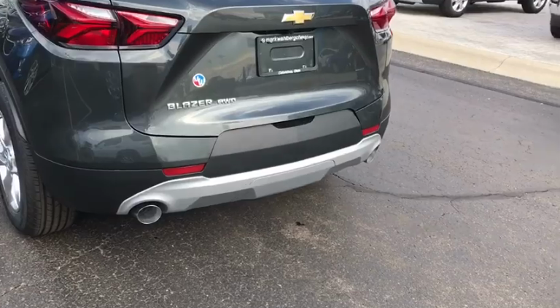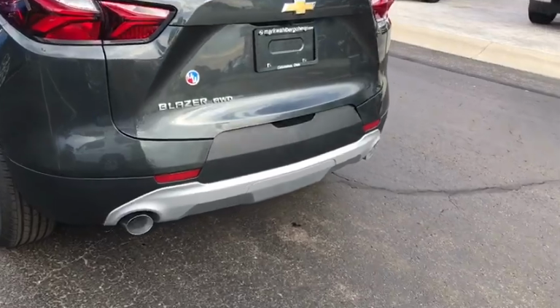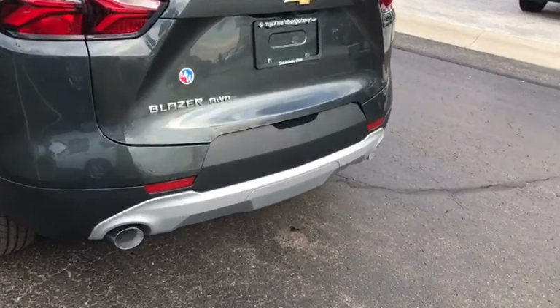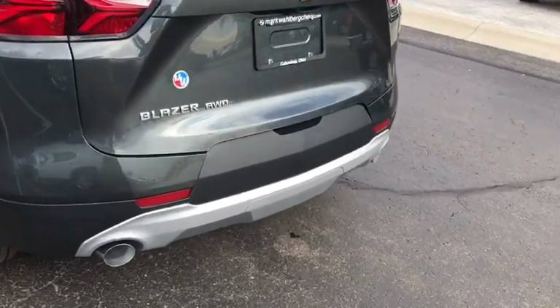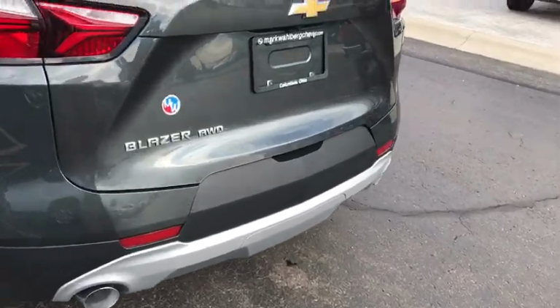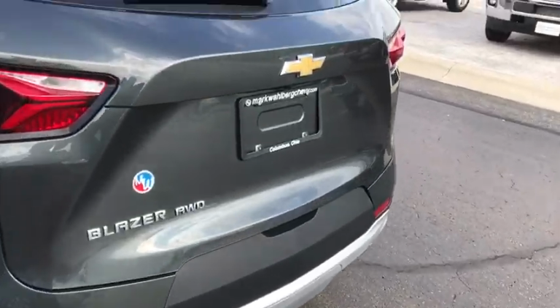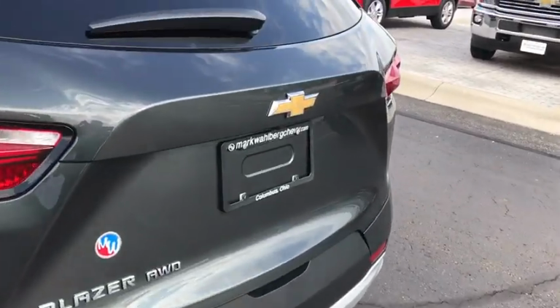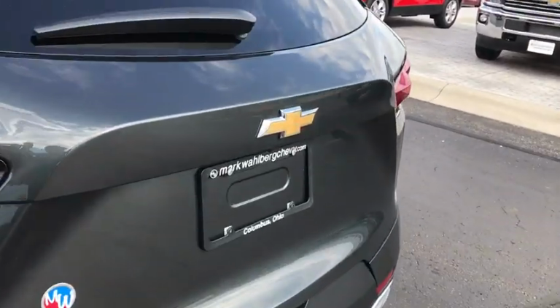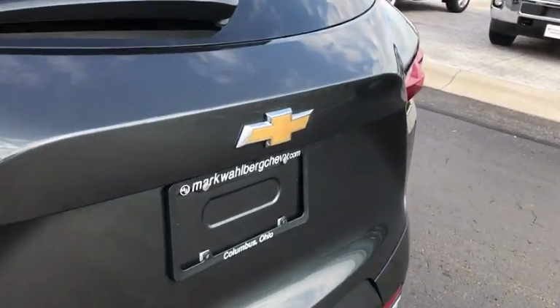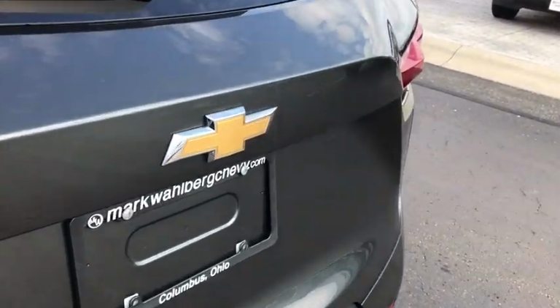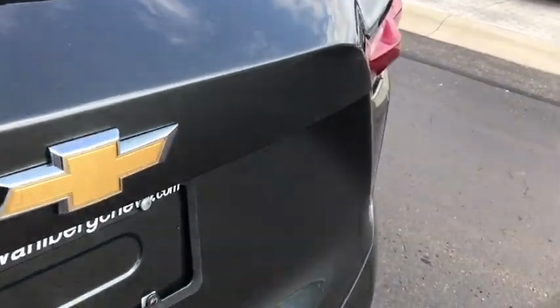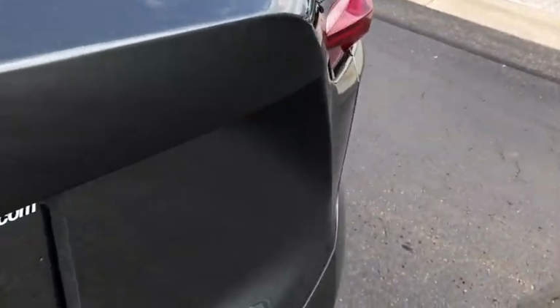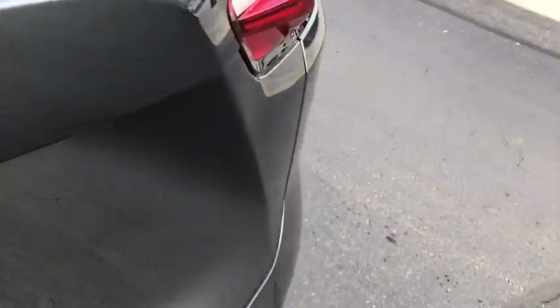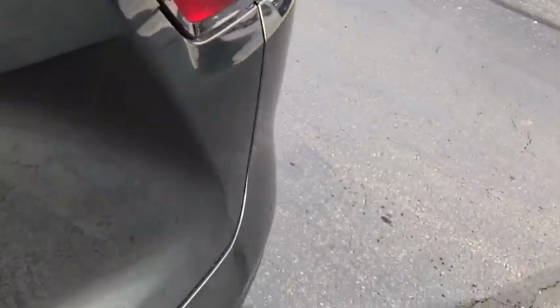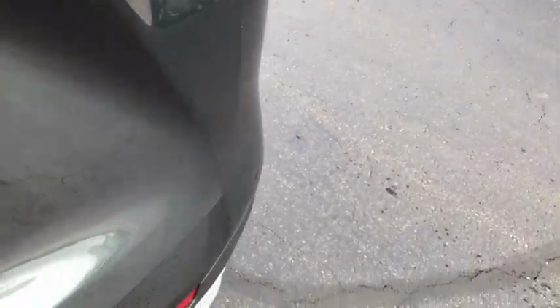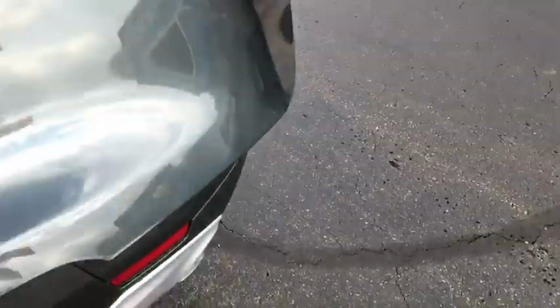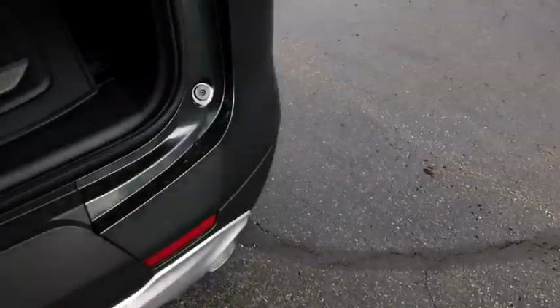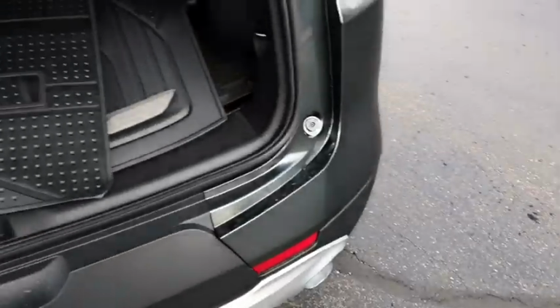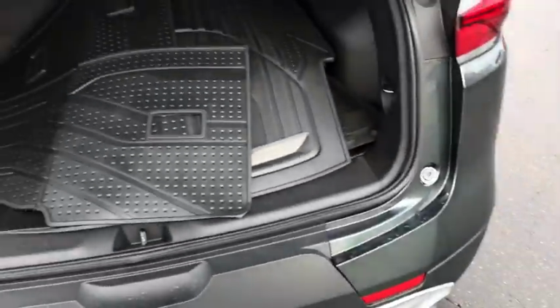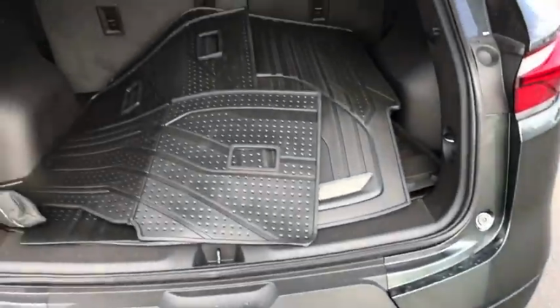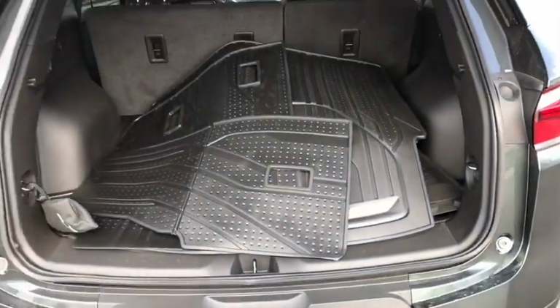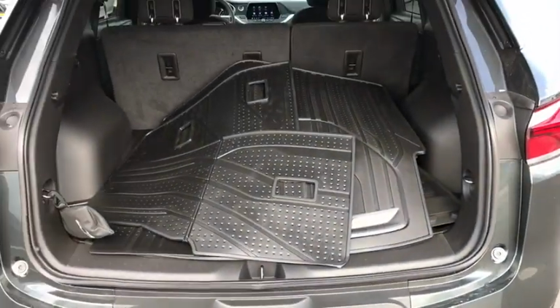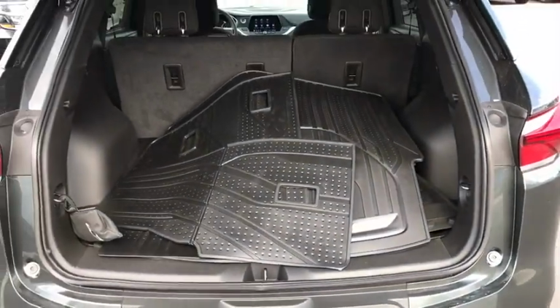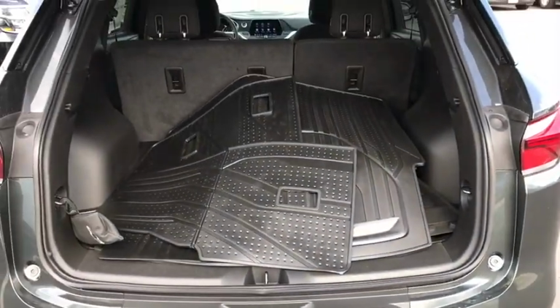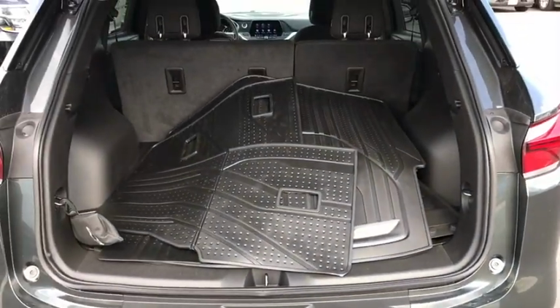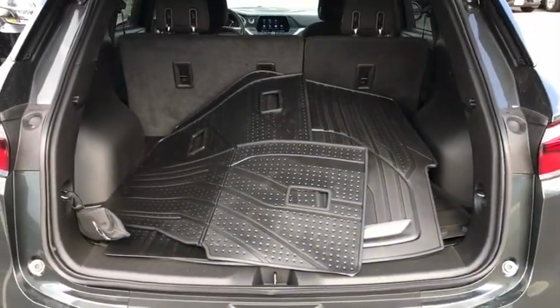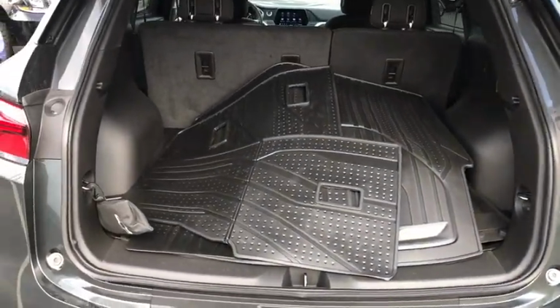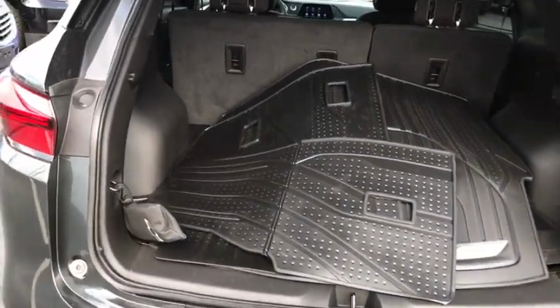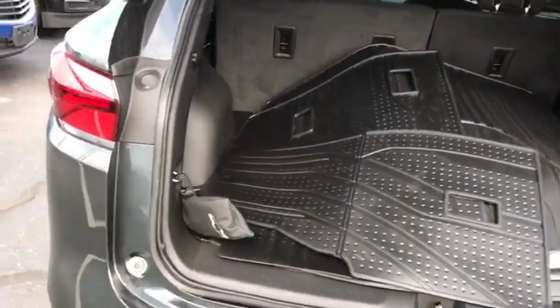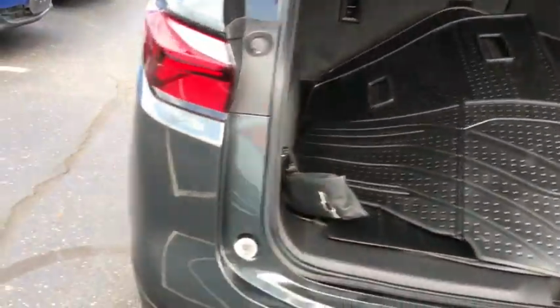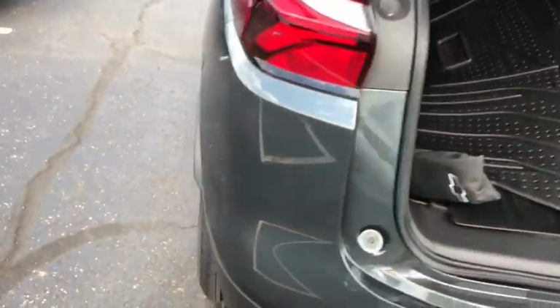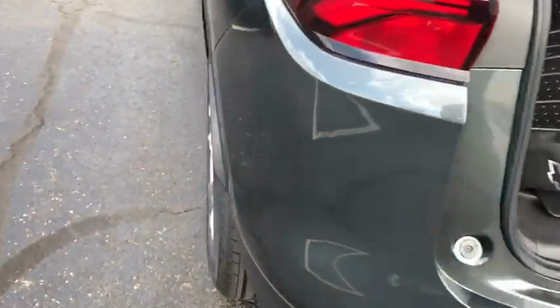Overhead console, panic alarm, tachometer, brake assist, remote keyless entry, rear window wiper, front bucket seats, front reading lamps, and tilt steering wheel.